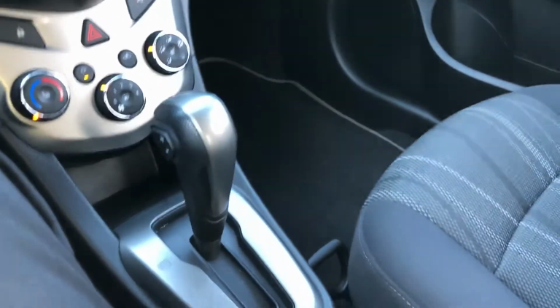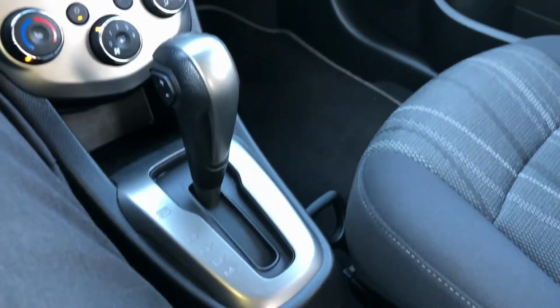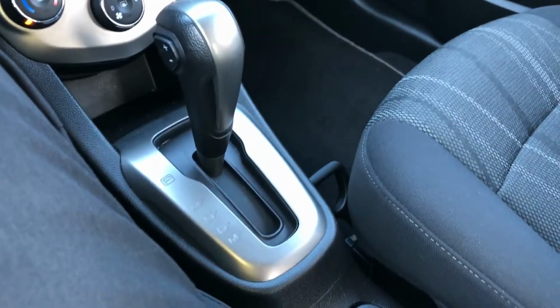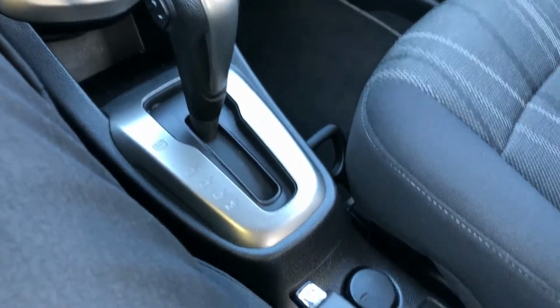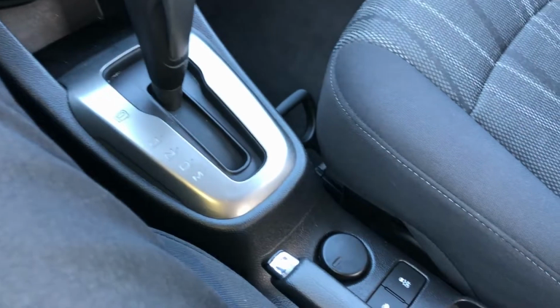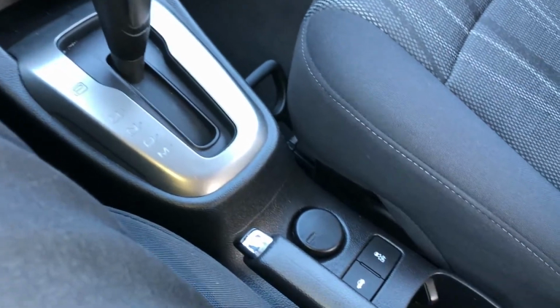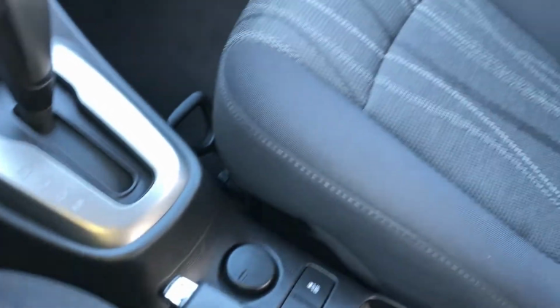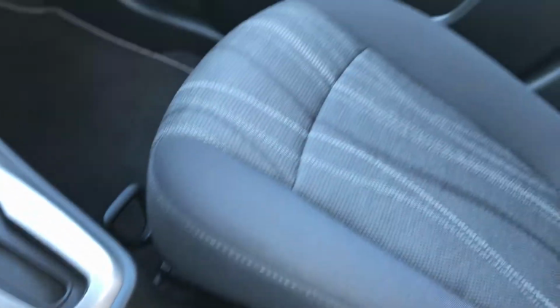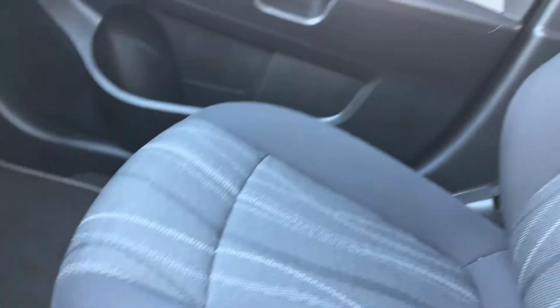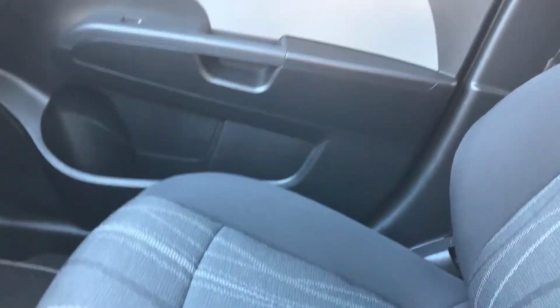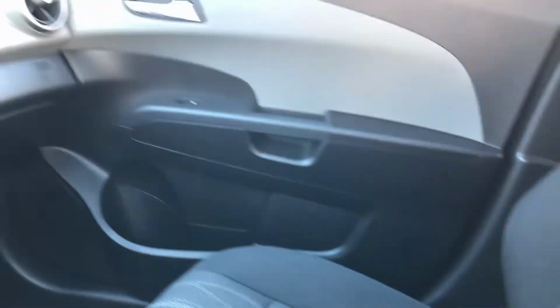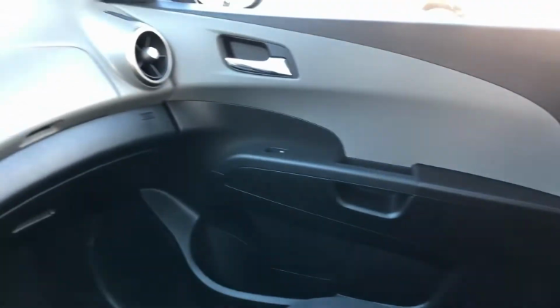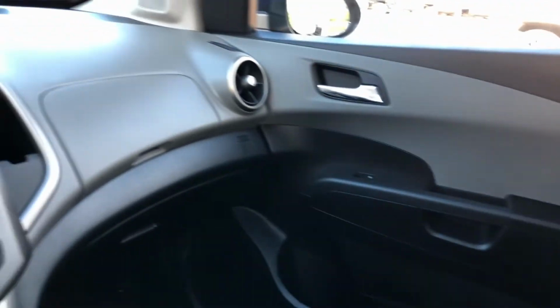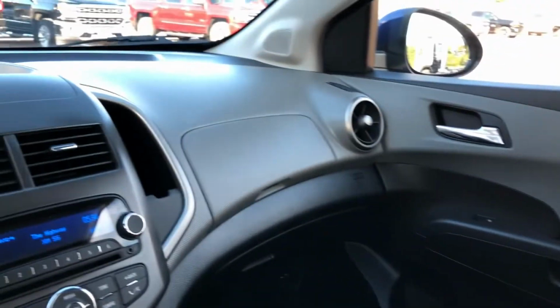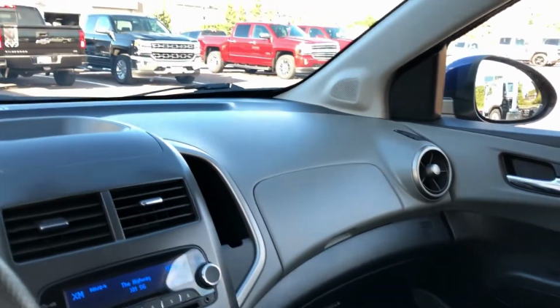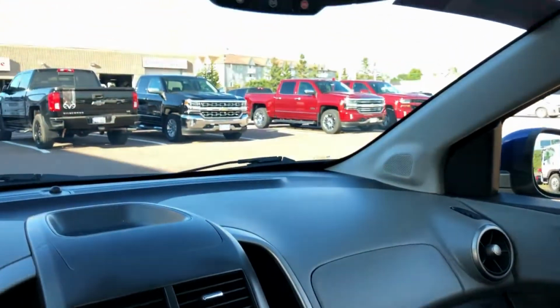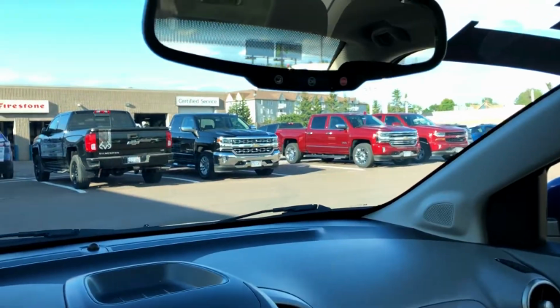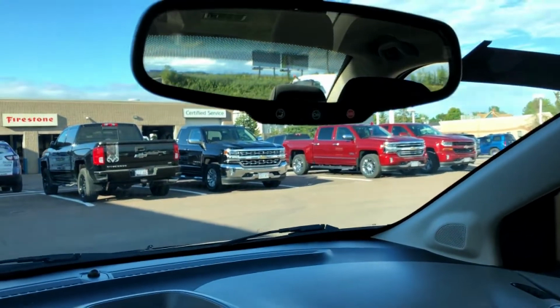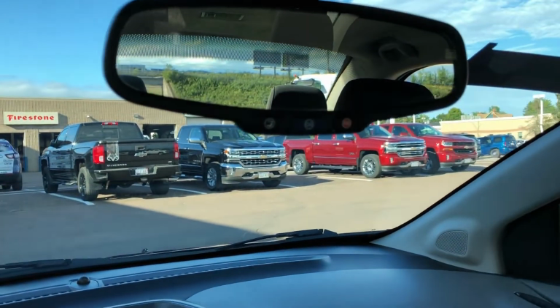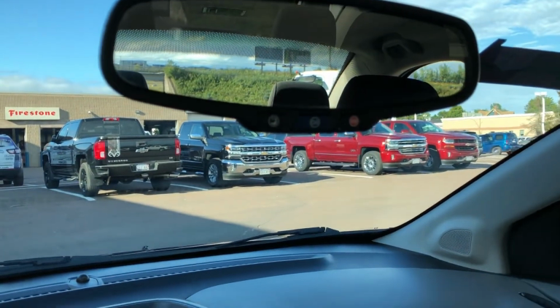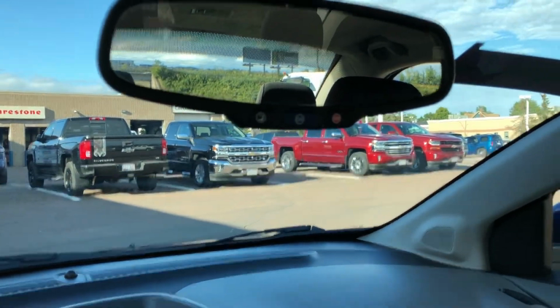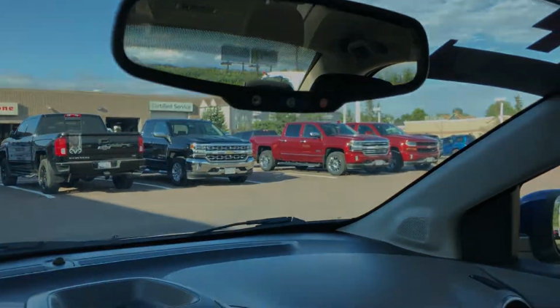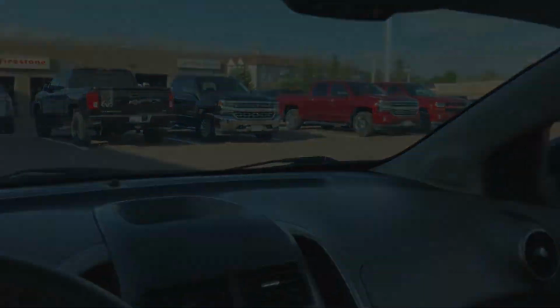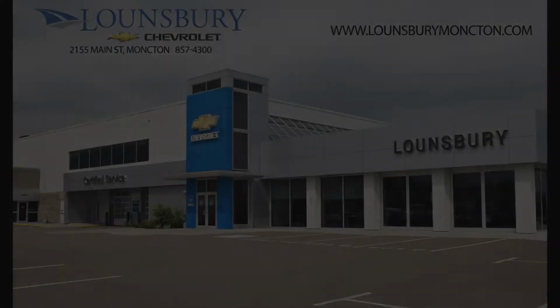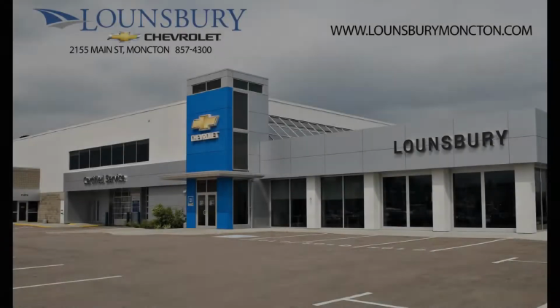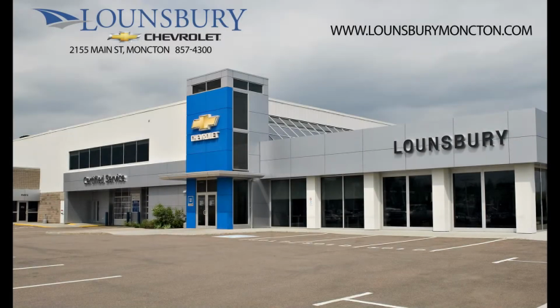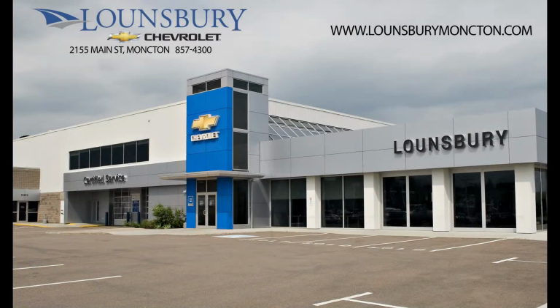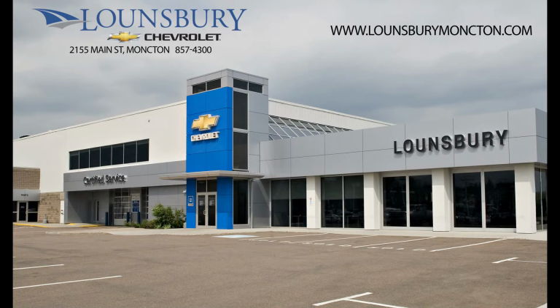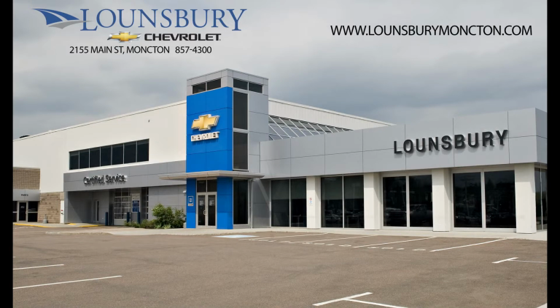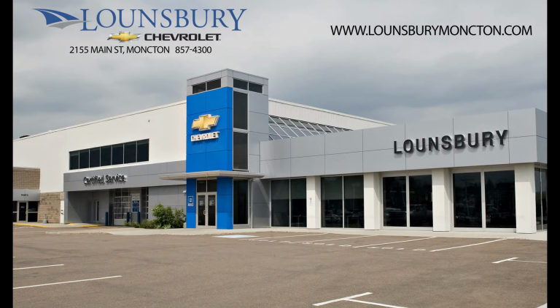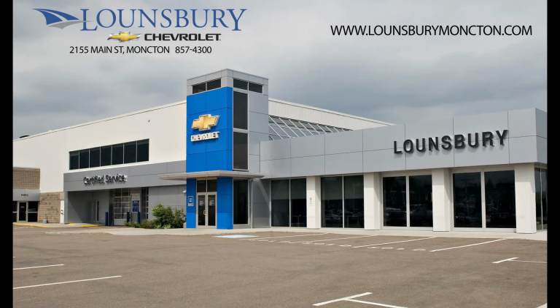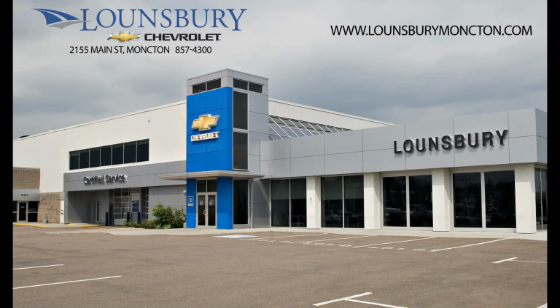Please call 1-888-492-2991 to confirm availability and schedule a test drive. We are available to answer any questions you may have about this or any other vehicle at Lonsbury Chevrolet Moncton.